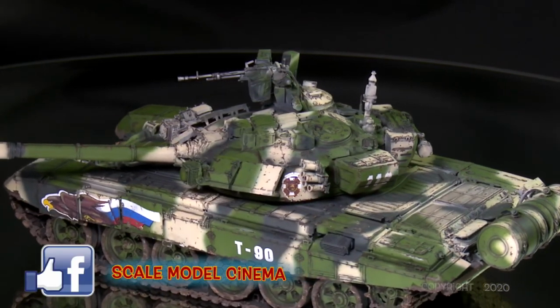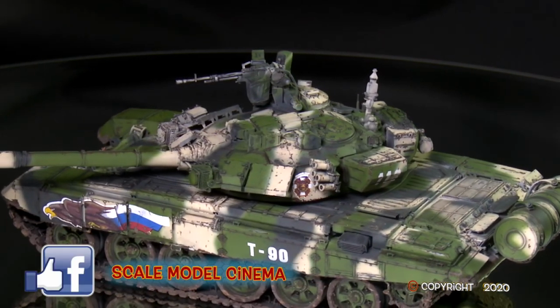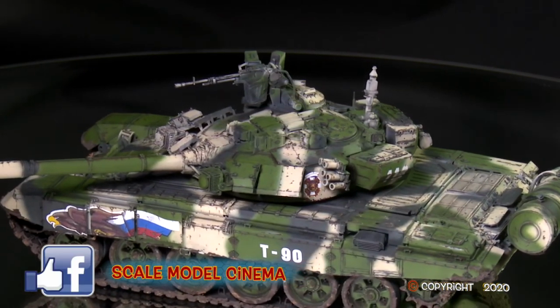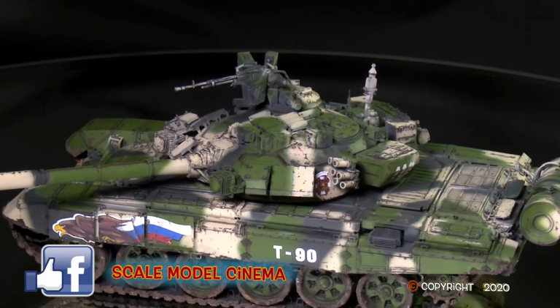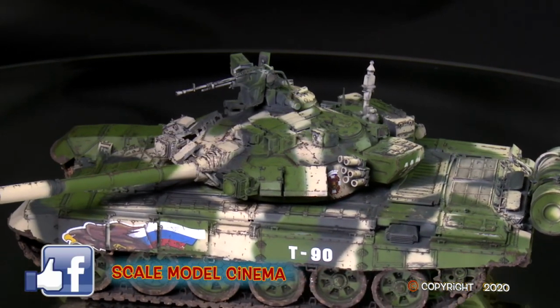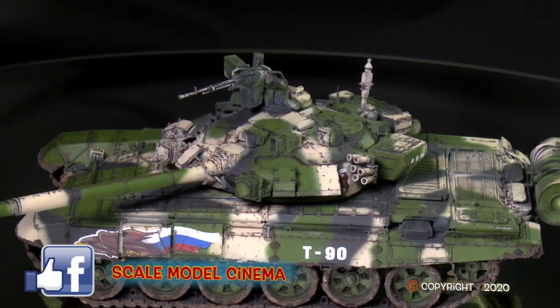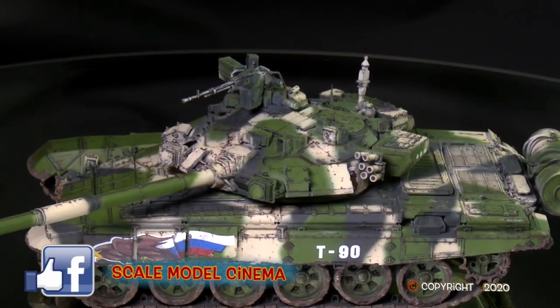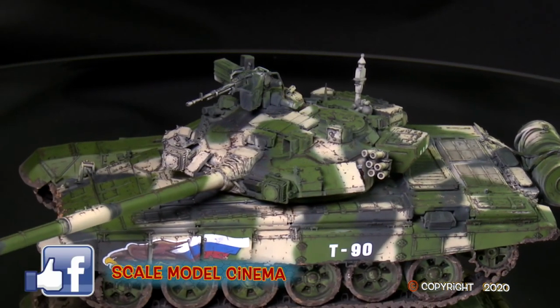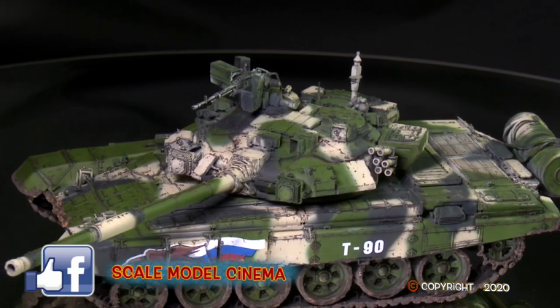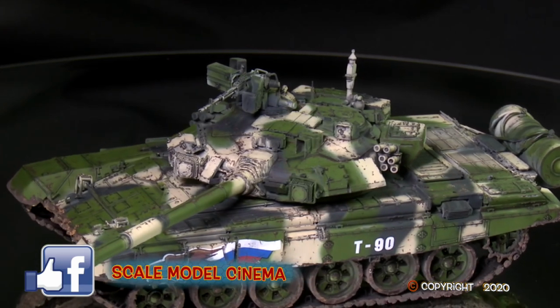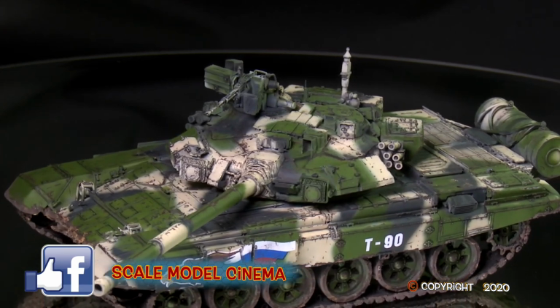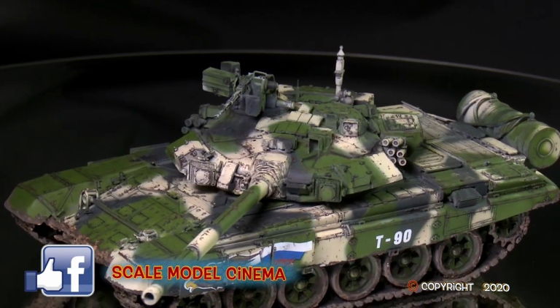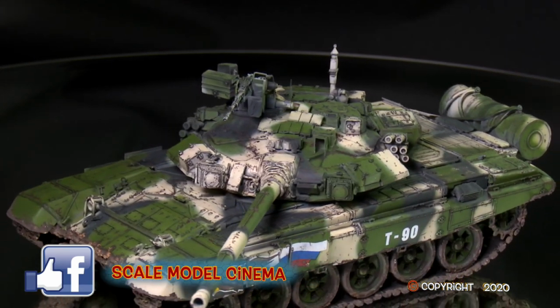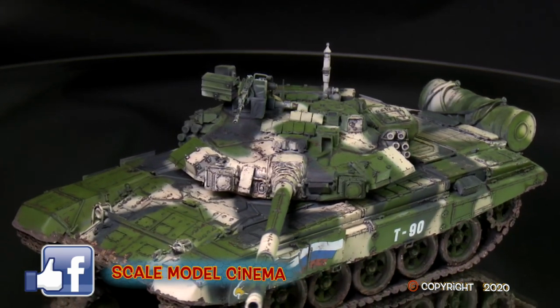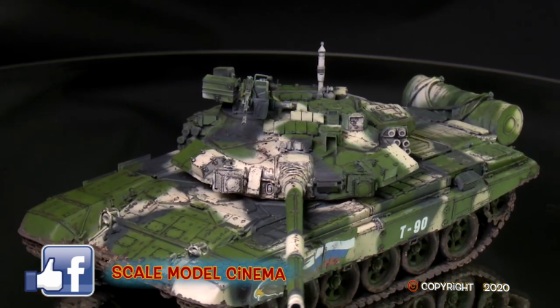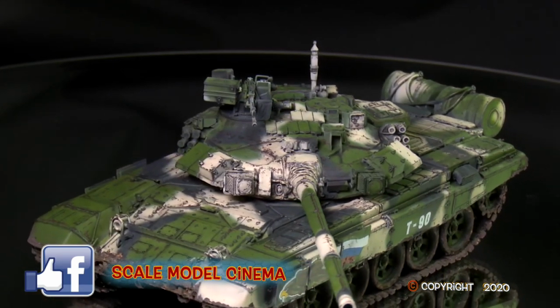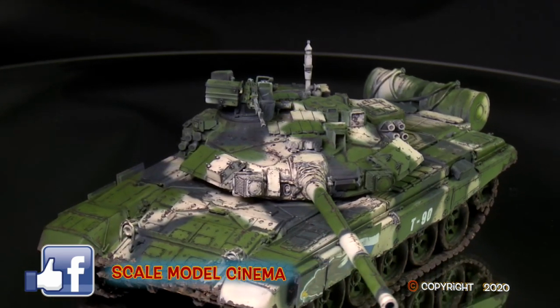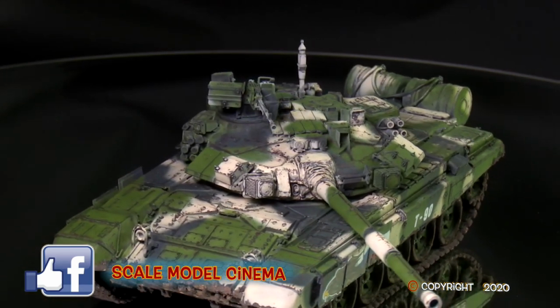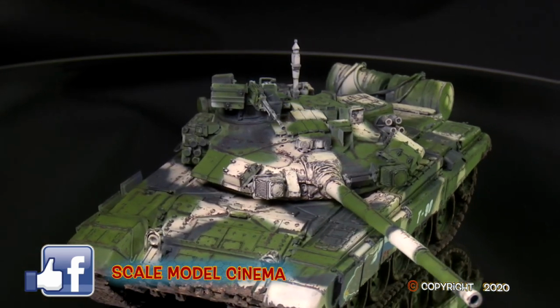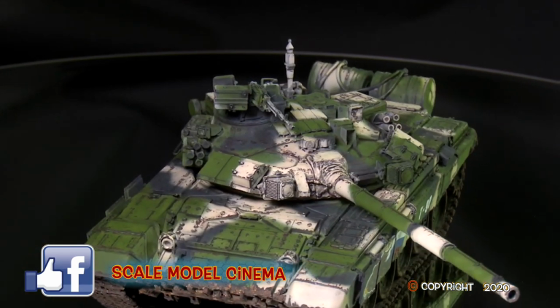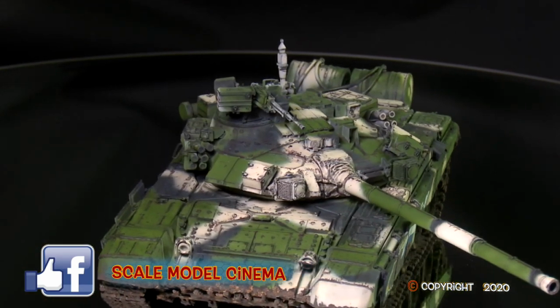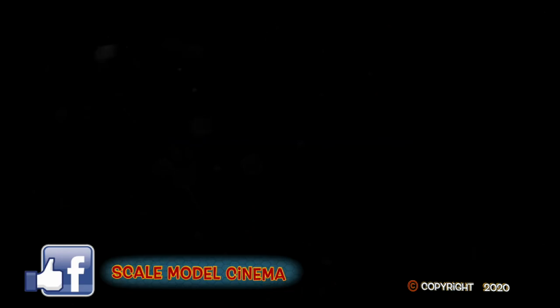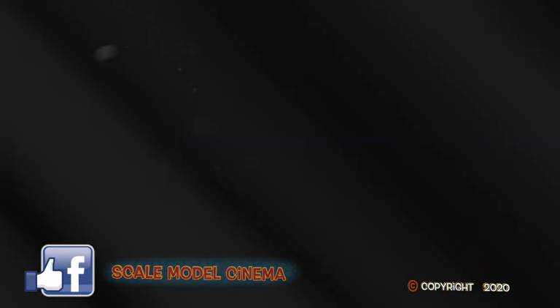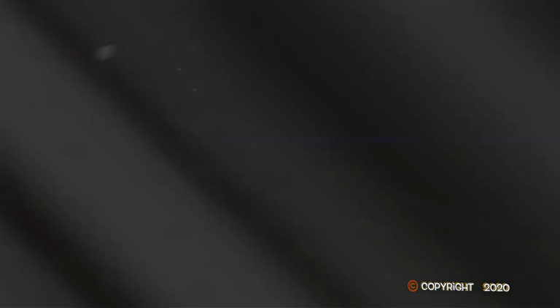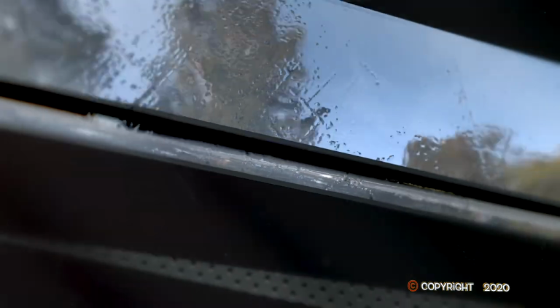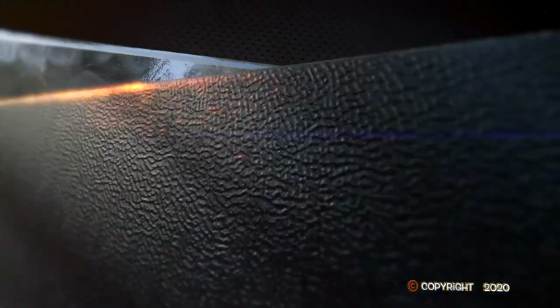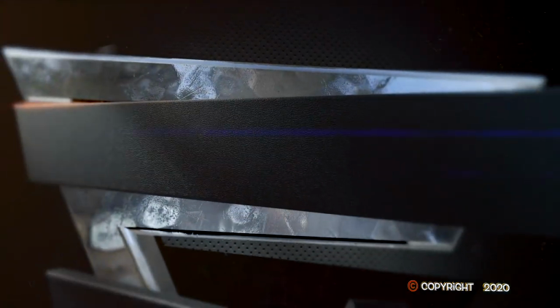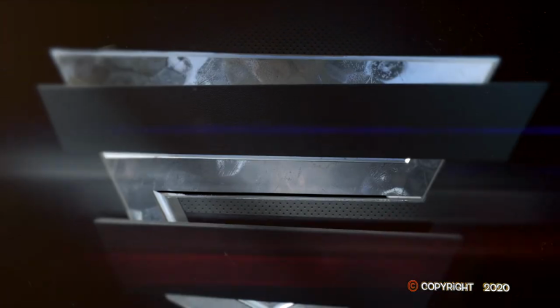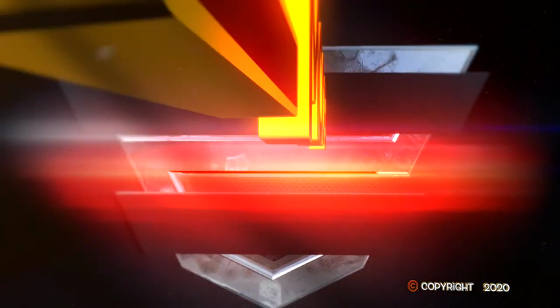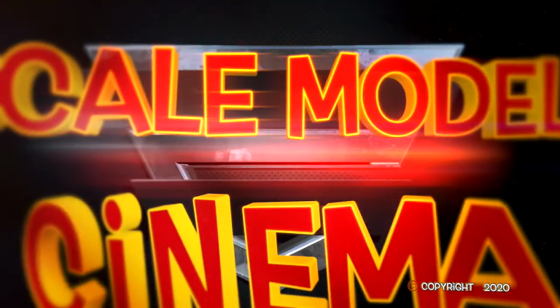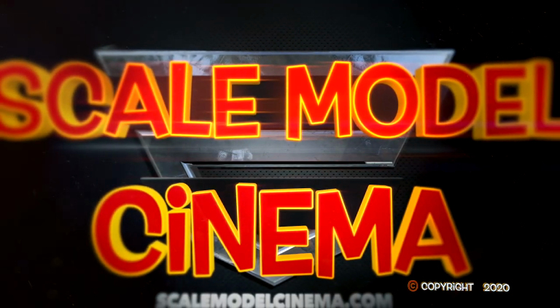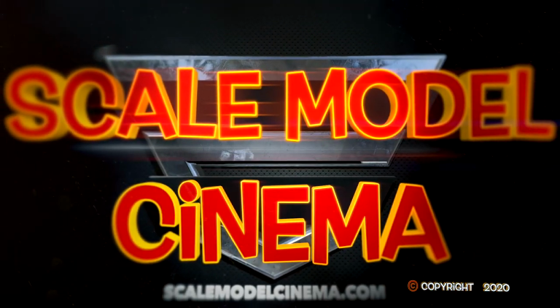That's all for this episode of Scale Model Cinema. I hope you enjoyed it and will join us again in the future. Check out other videos at scalemodelcinema.com or like us on Facebook. Cheers.